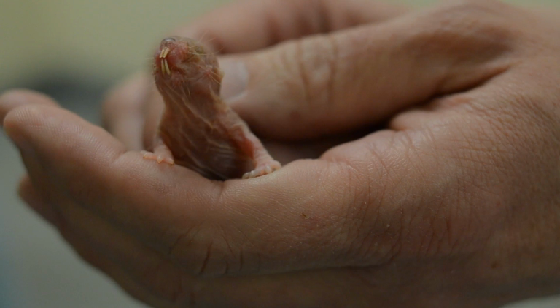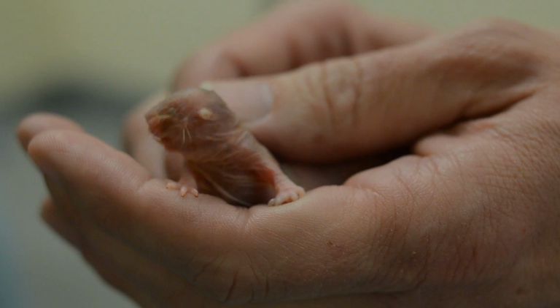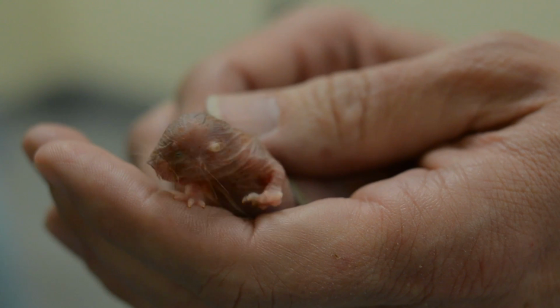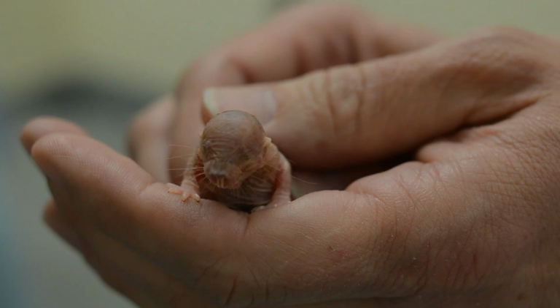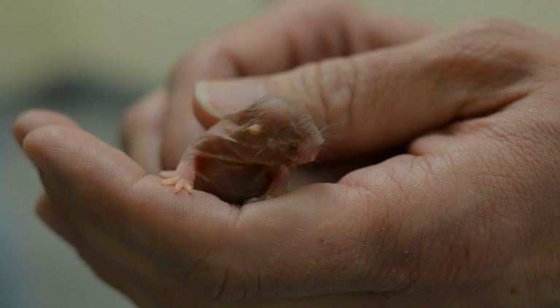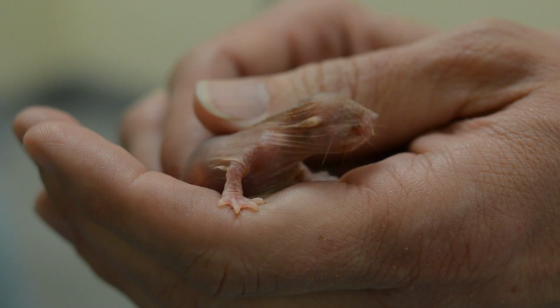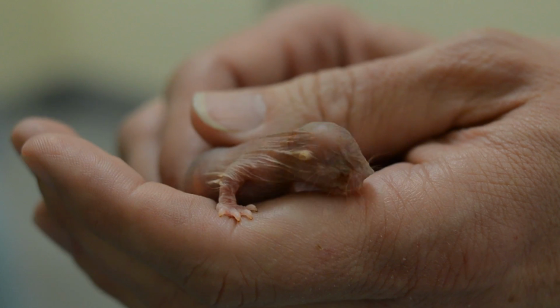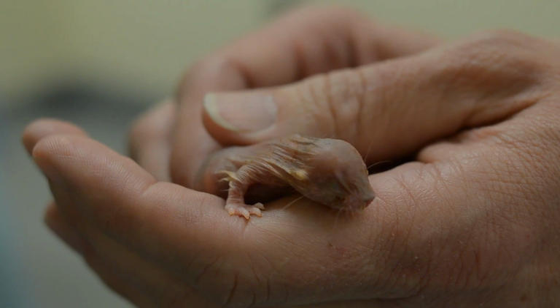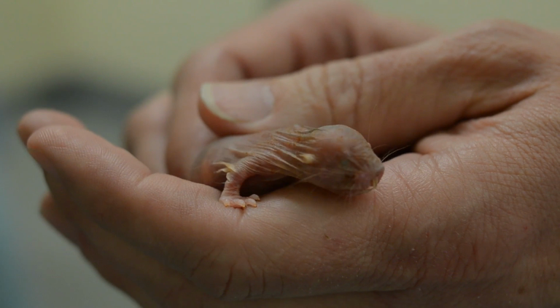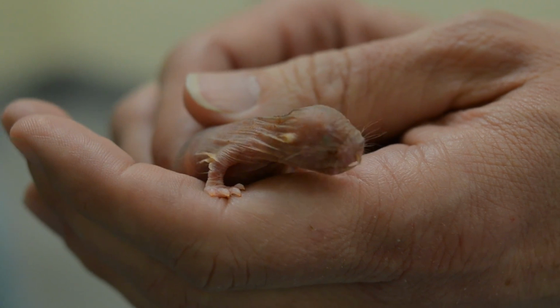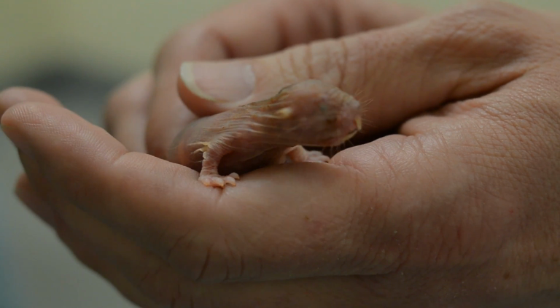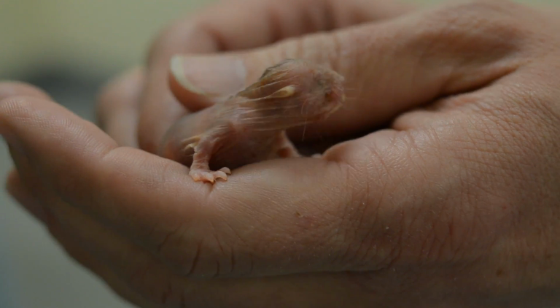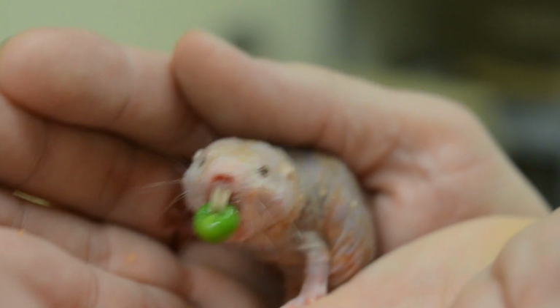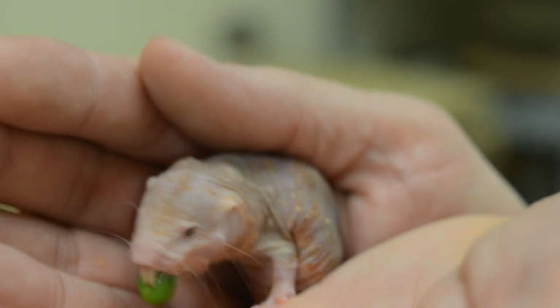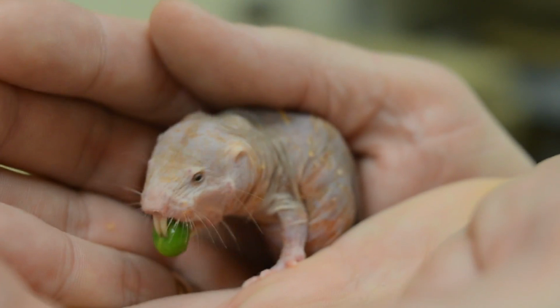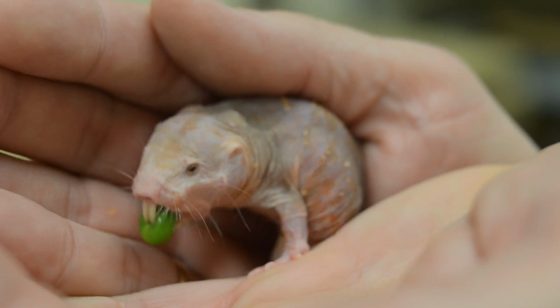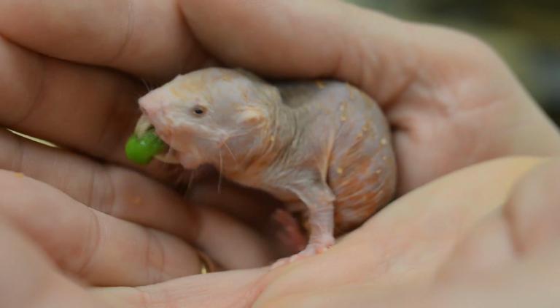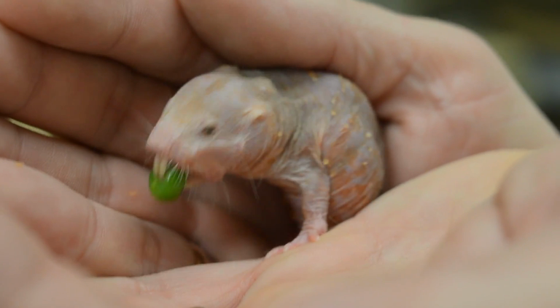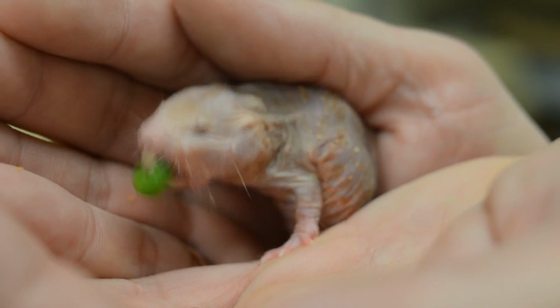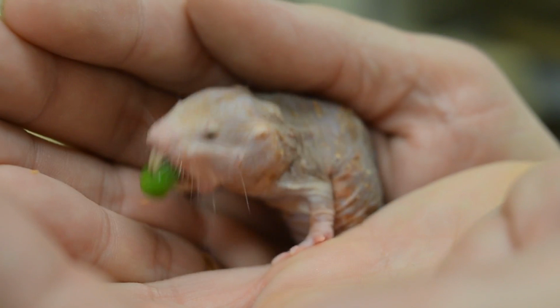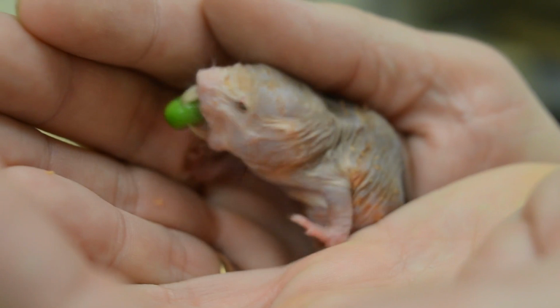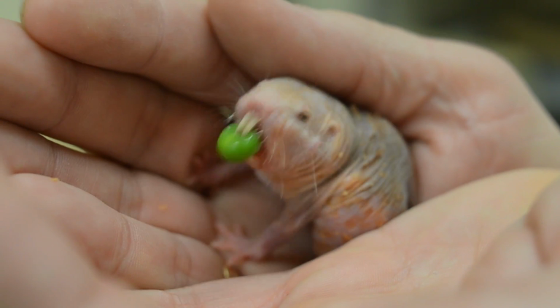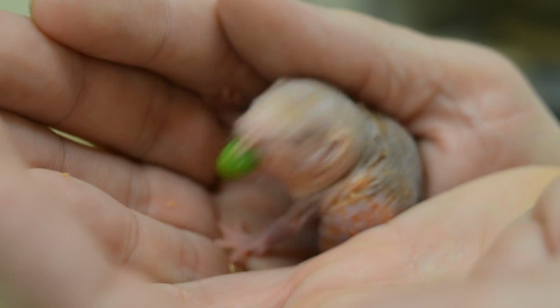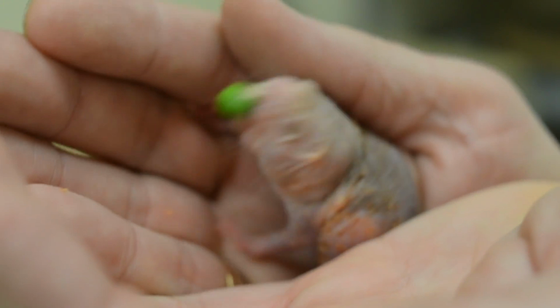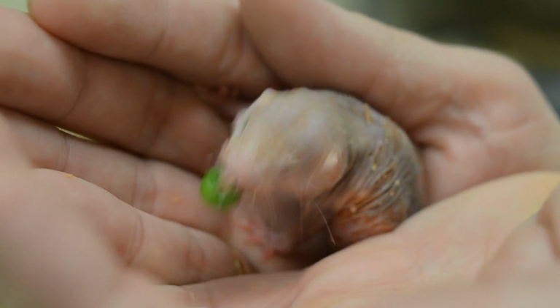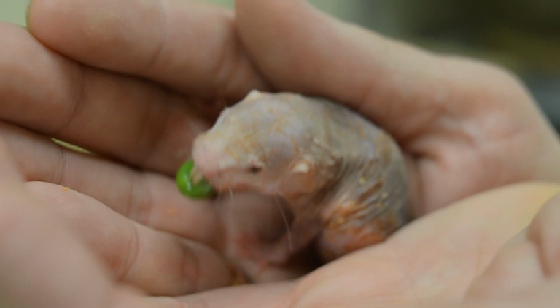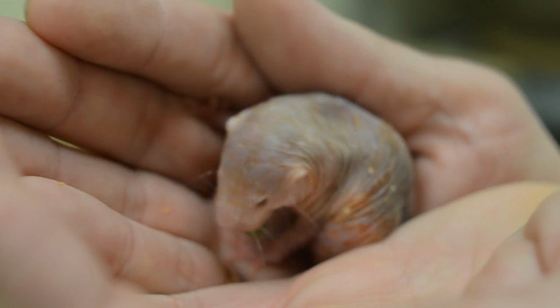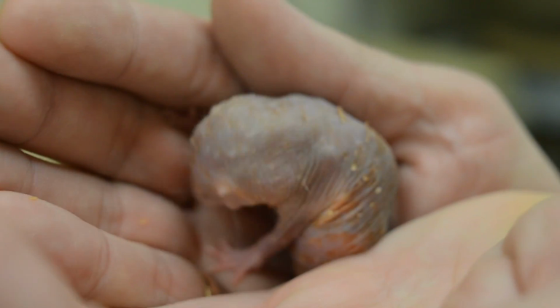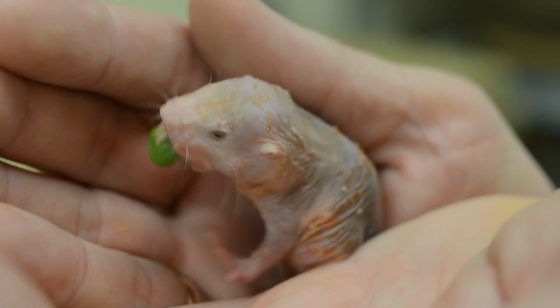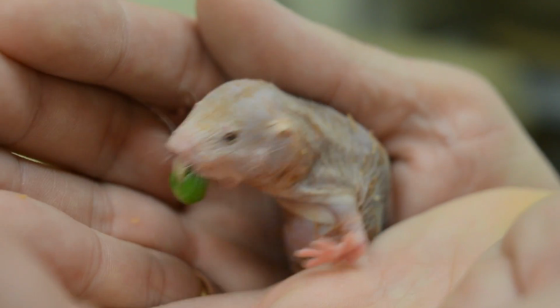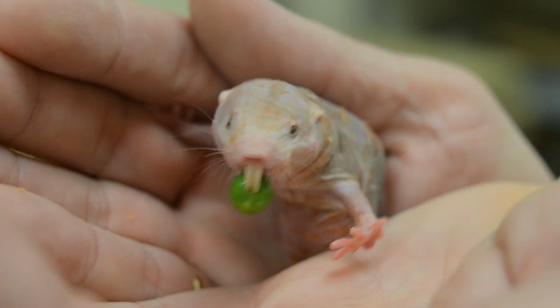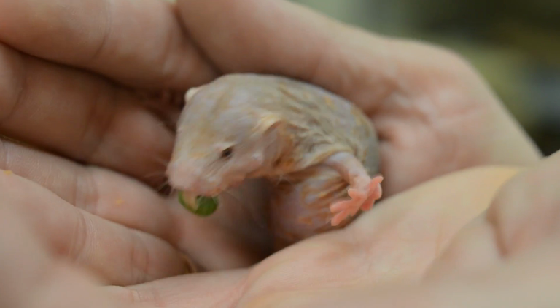They're also cold-blooded. They live for 30 years, which is 10 times longer than other animals of the same size. Their teeth stick out through the skin so they can never close their lips around their teeth.